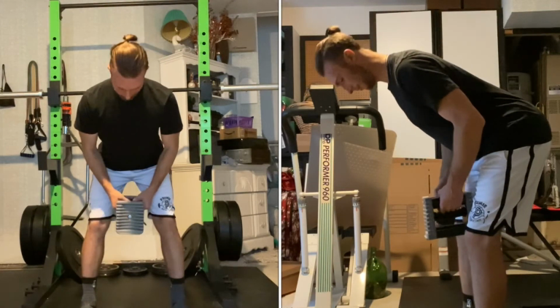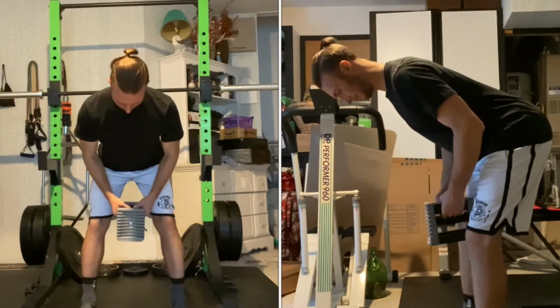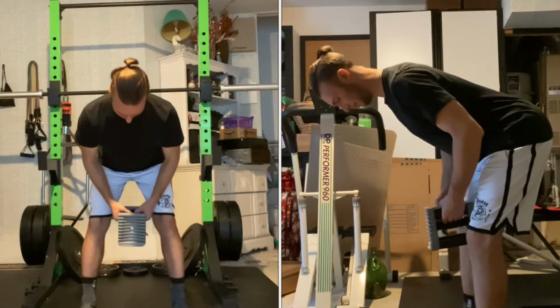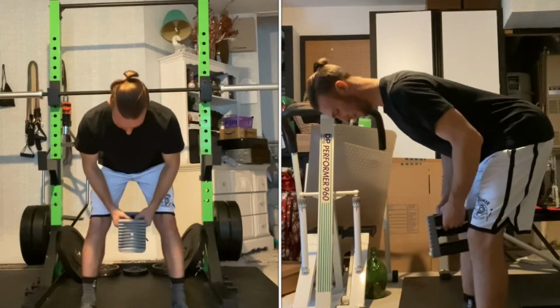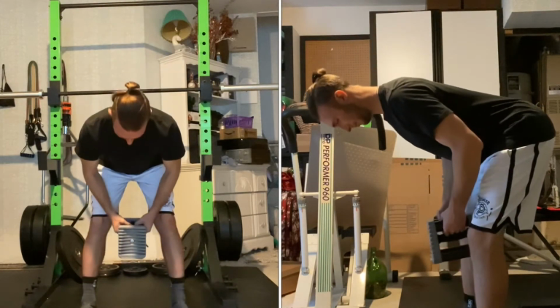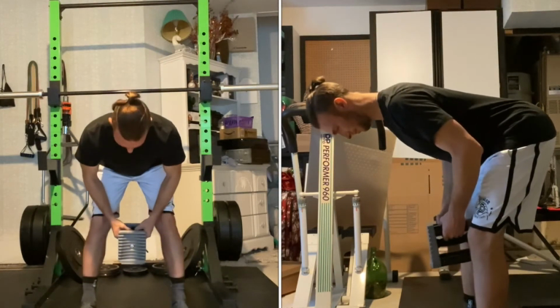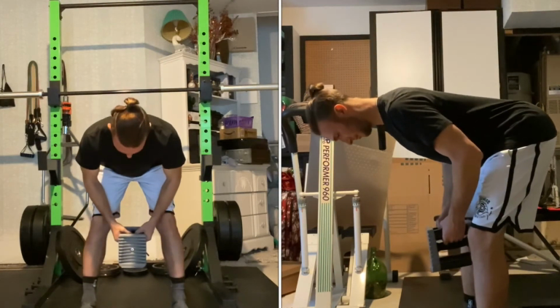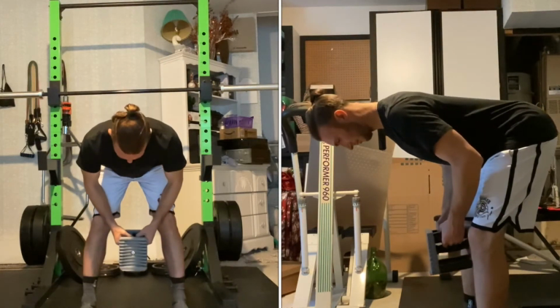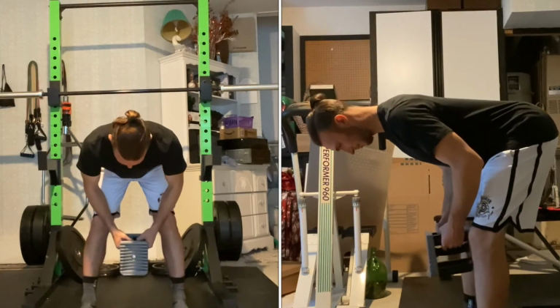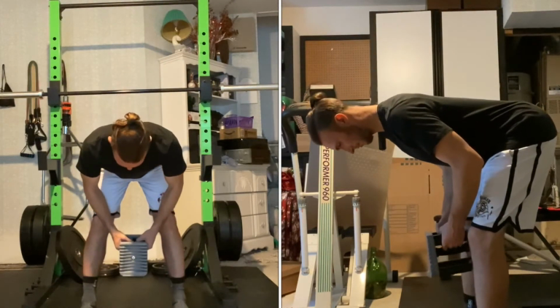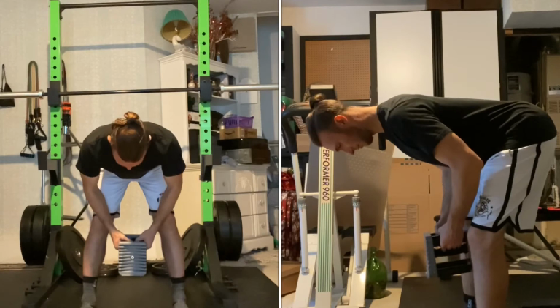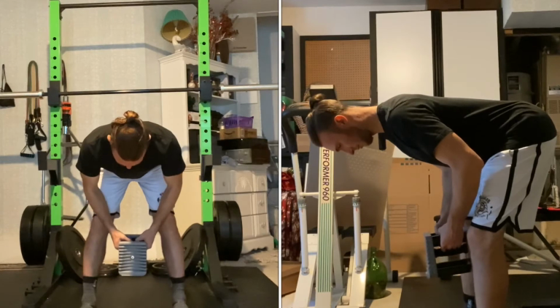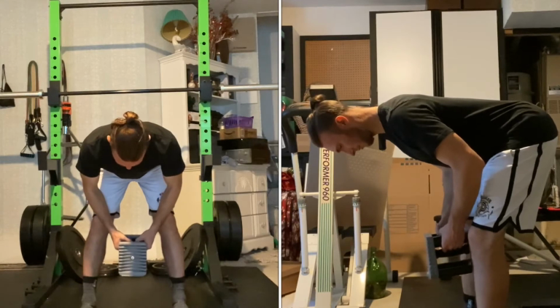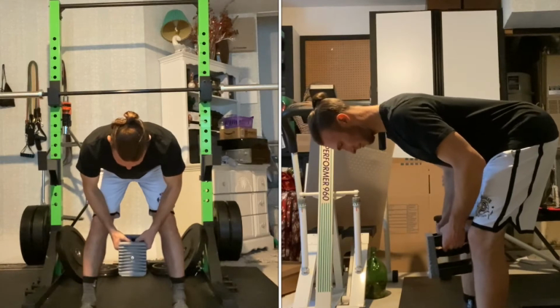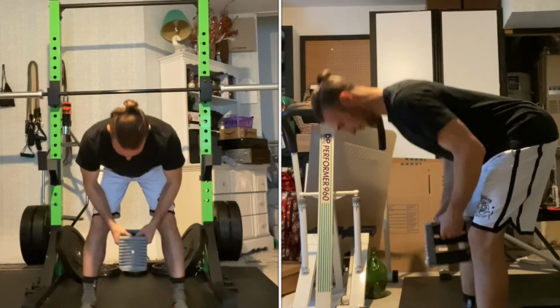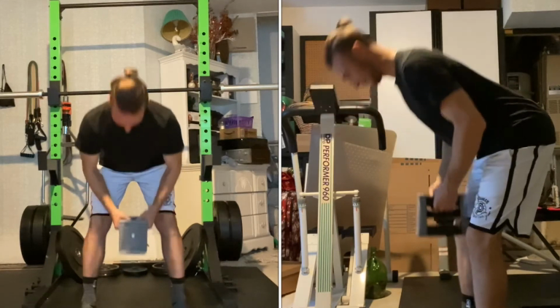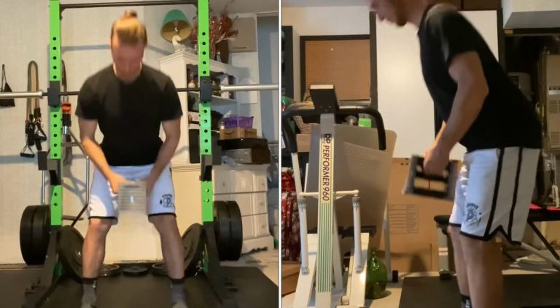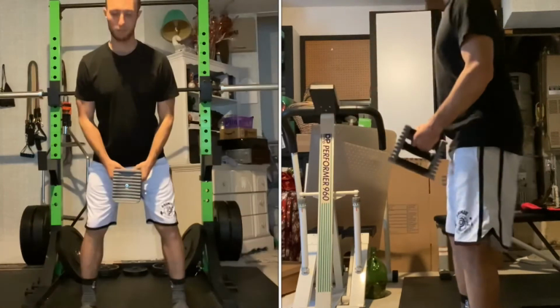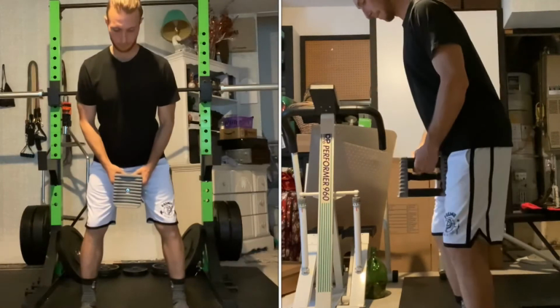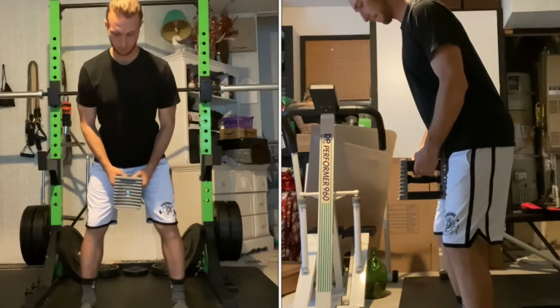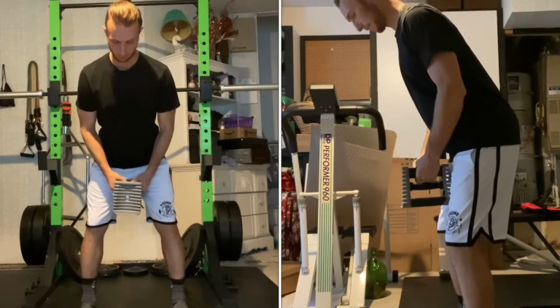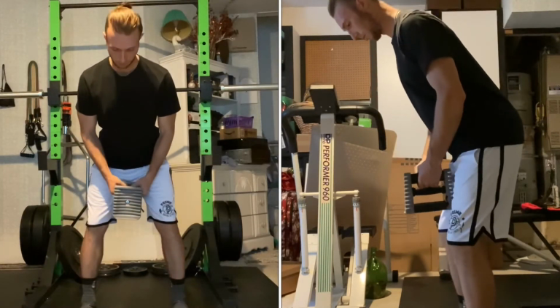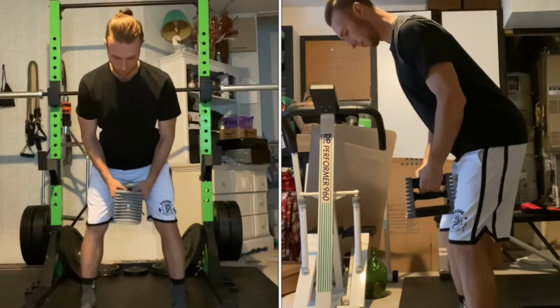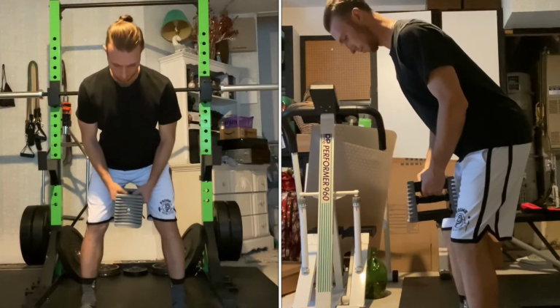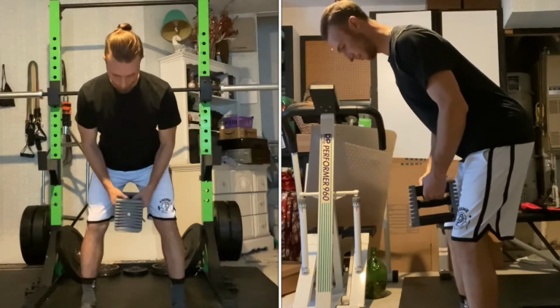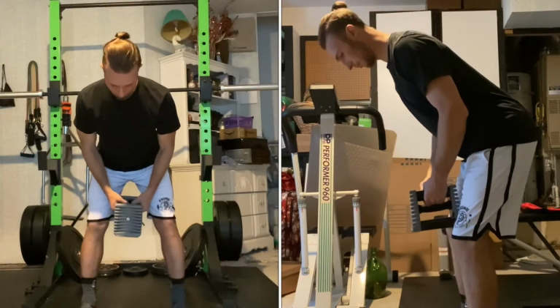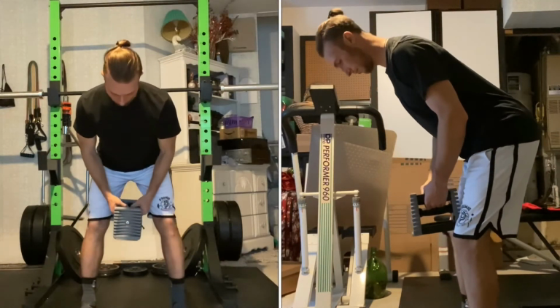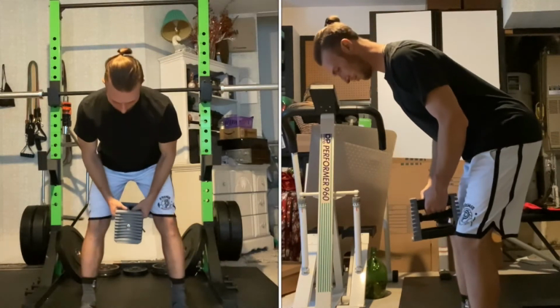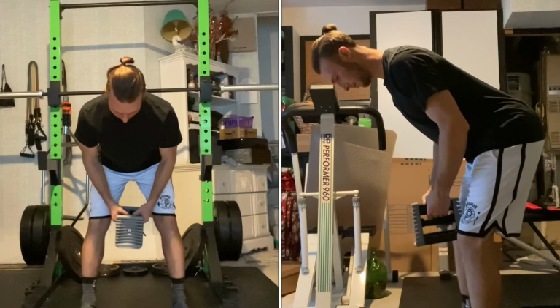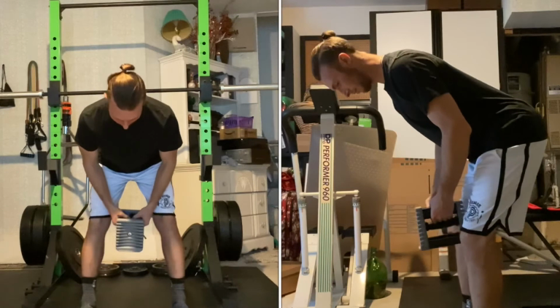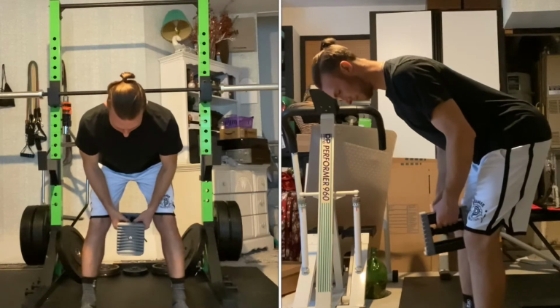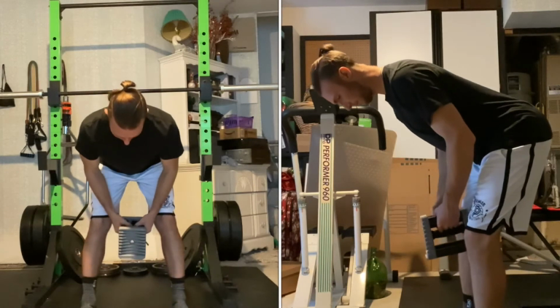A couple notes include to keep your shoulders down and back, your belly button to your spine, and your head neutral with your eyes down throughout the exercise.